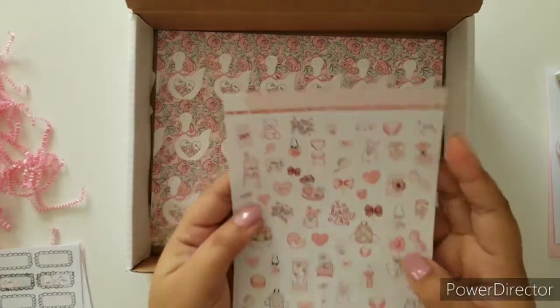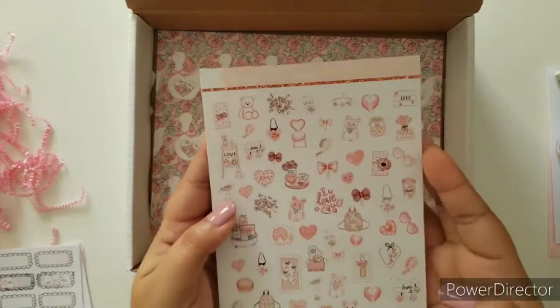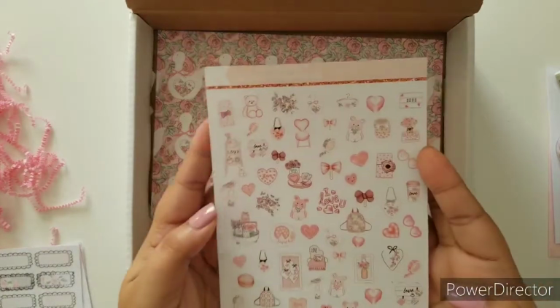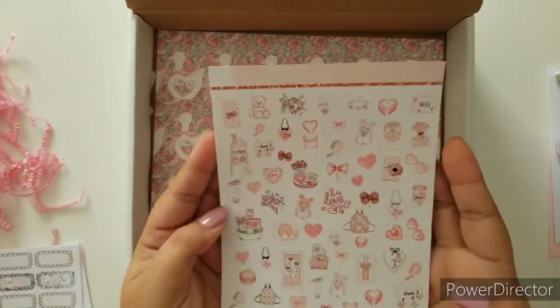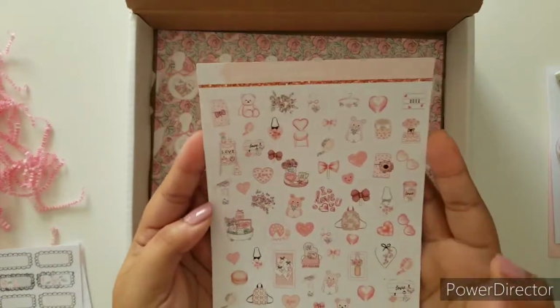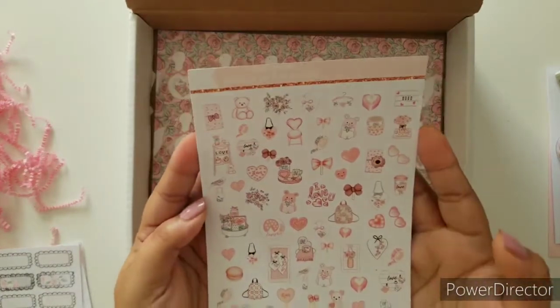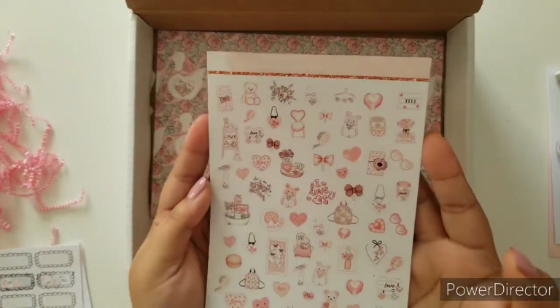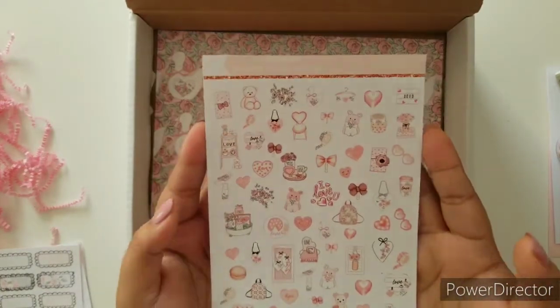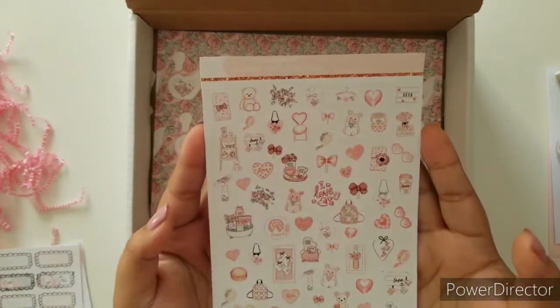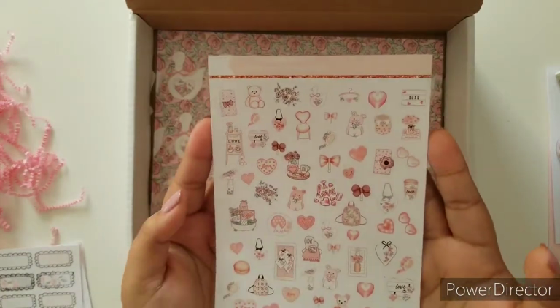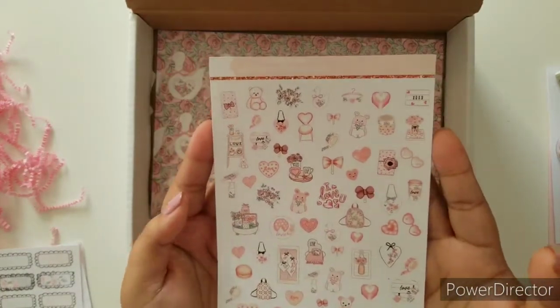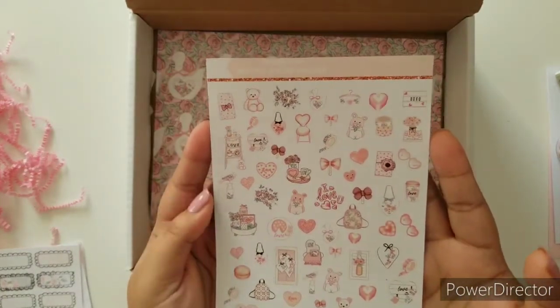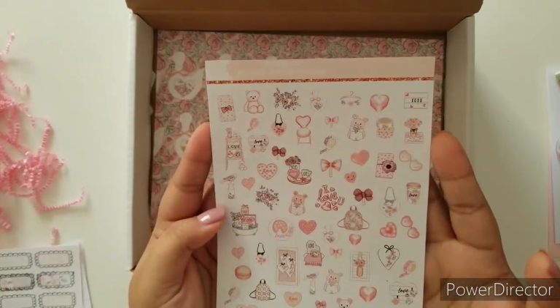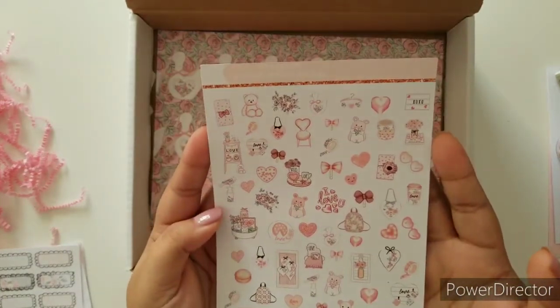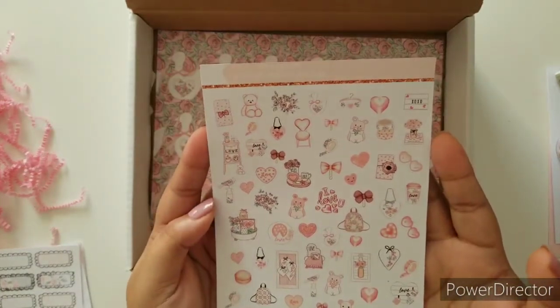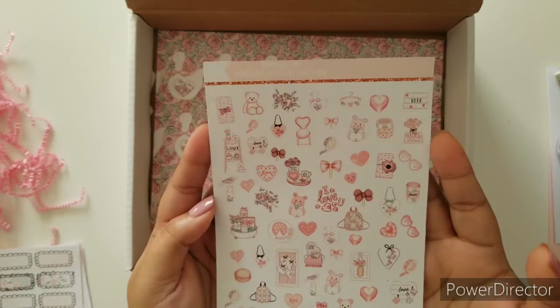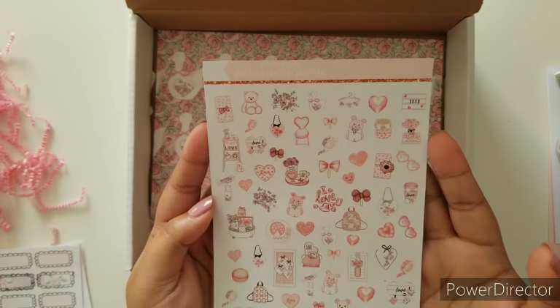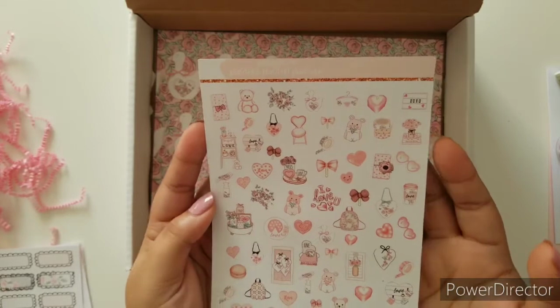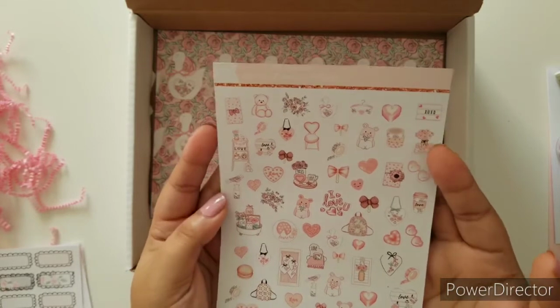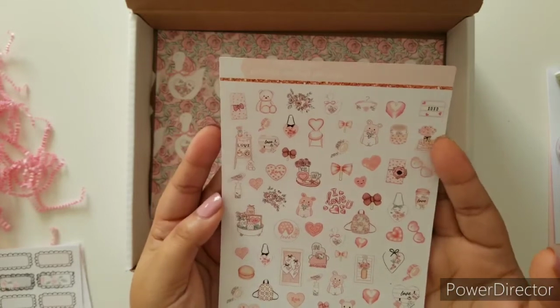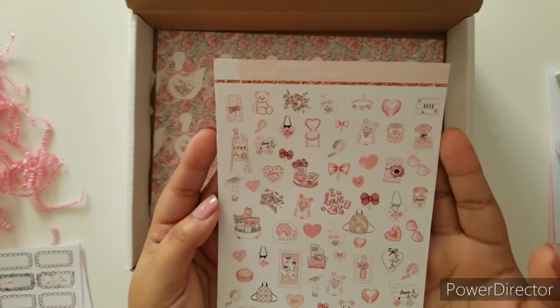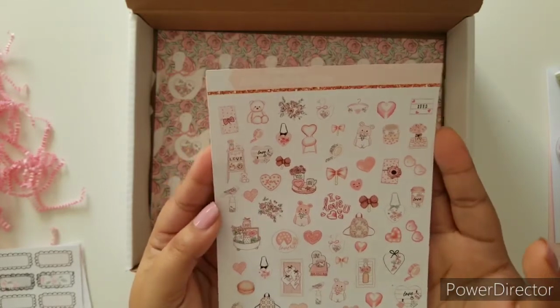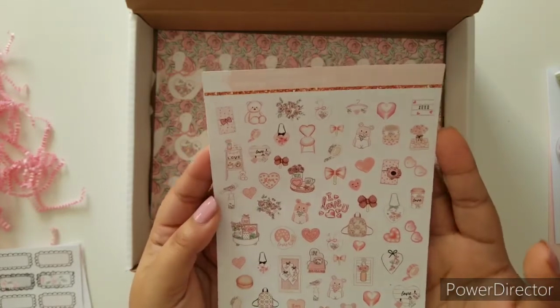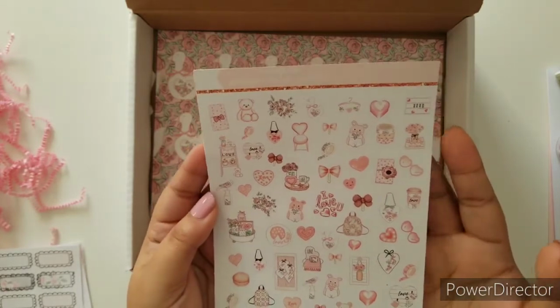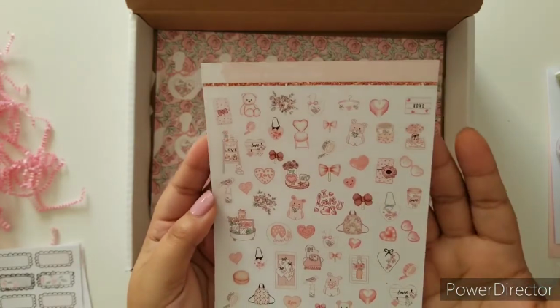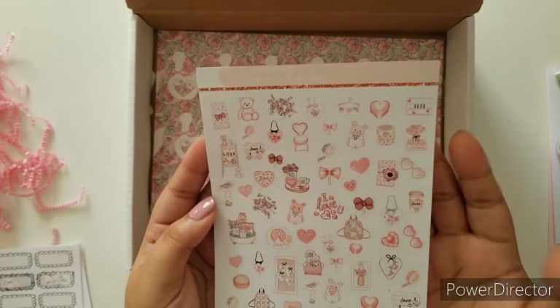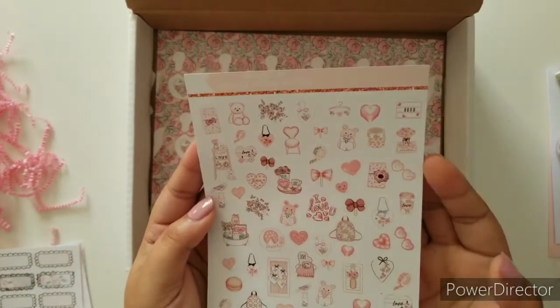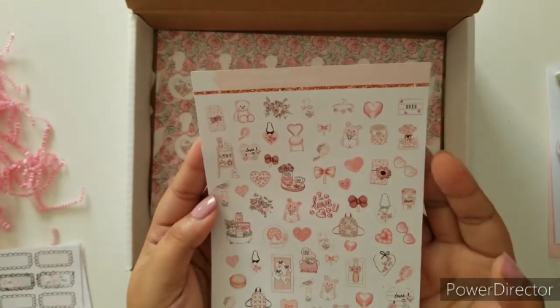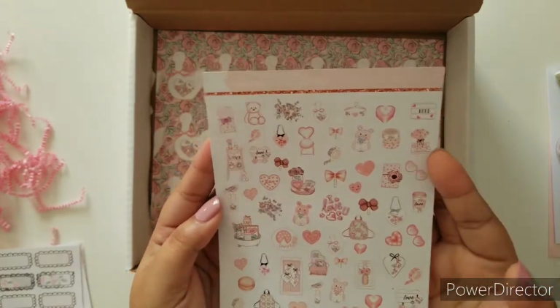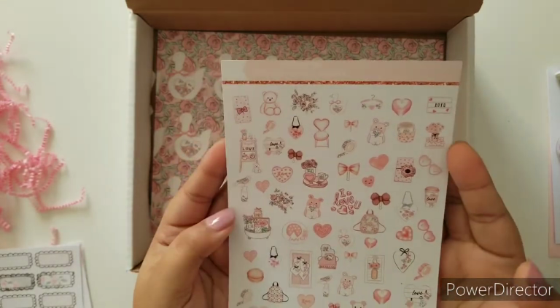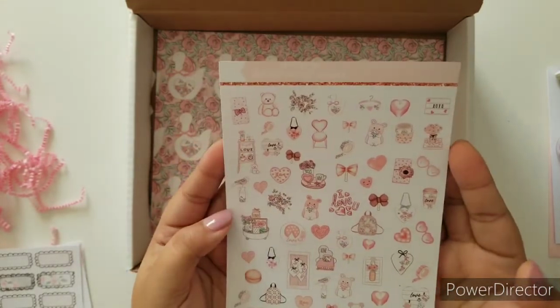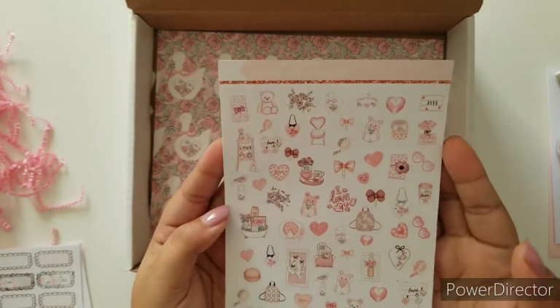And of course the final page is full of deco. I am in love with everything here — it's just perfect.